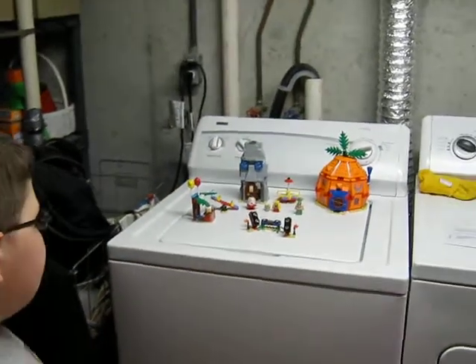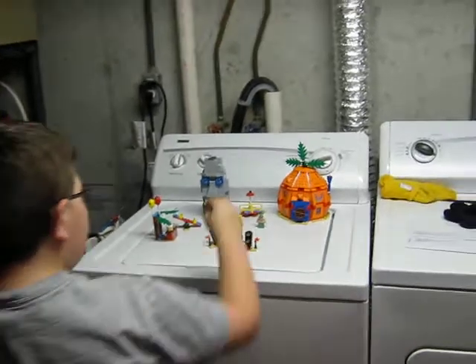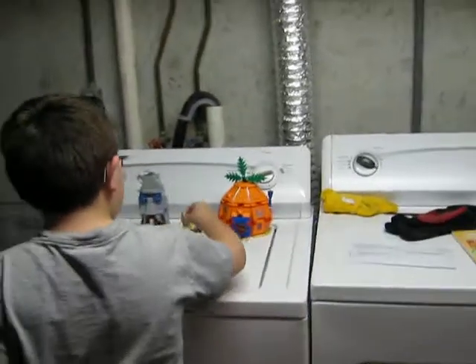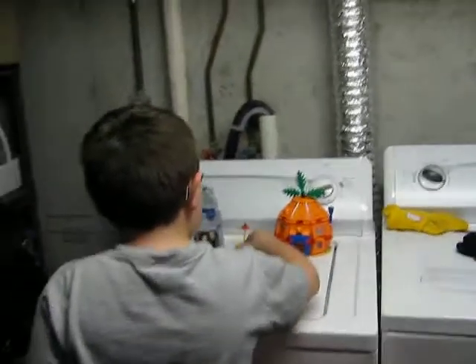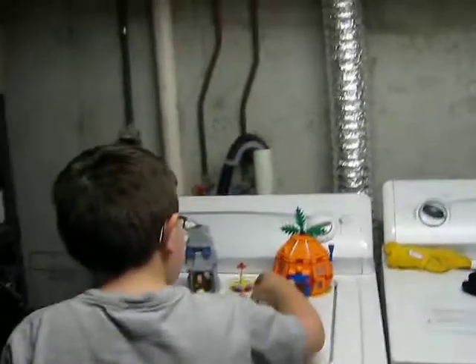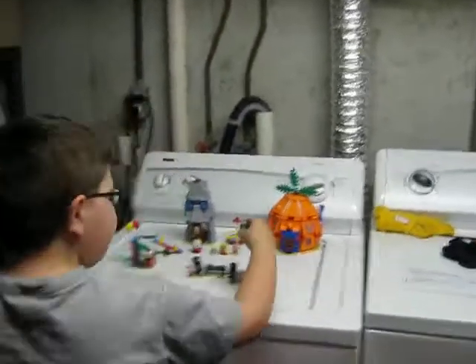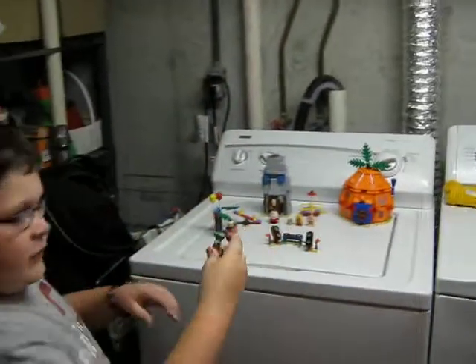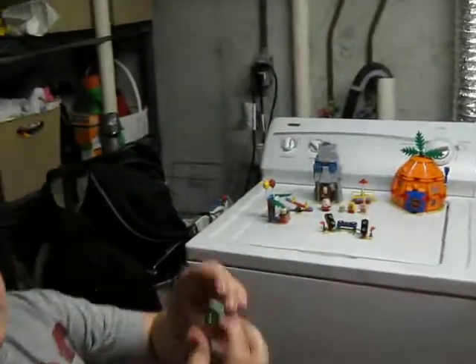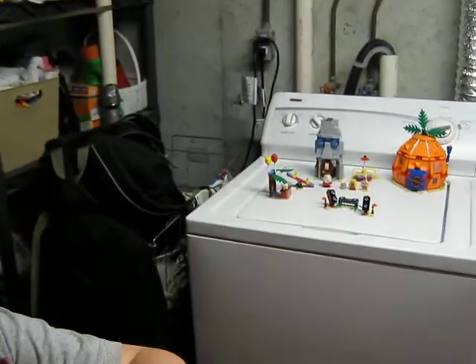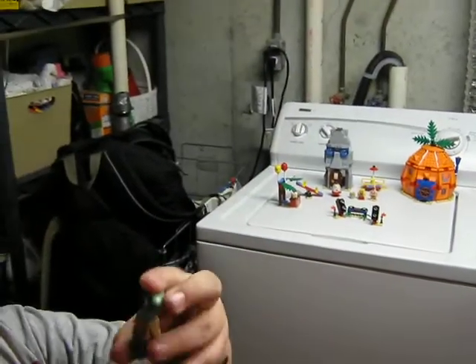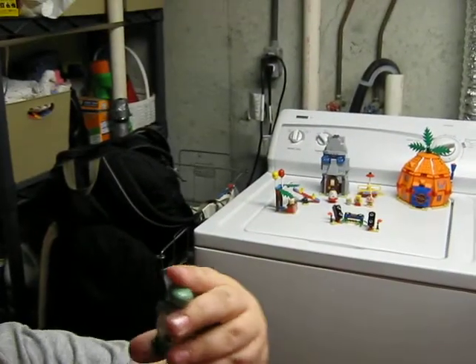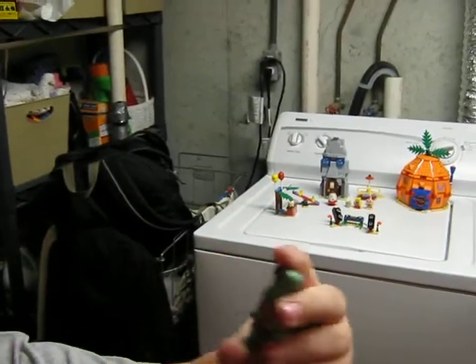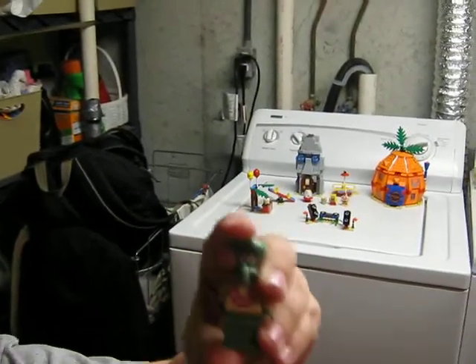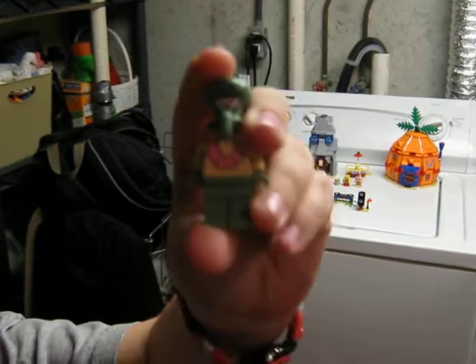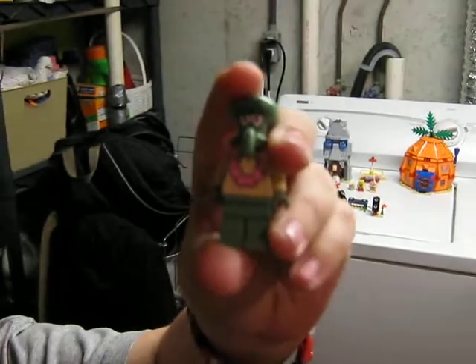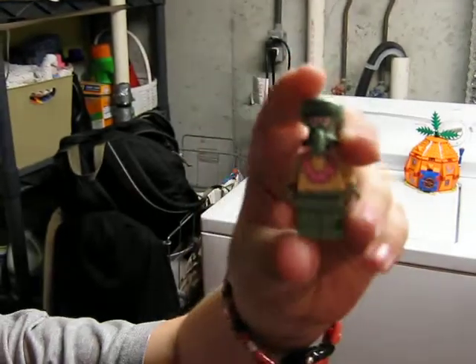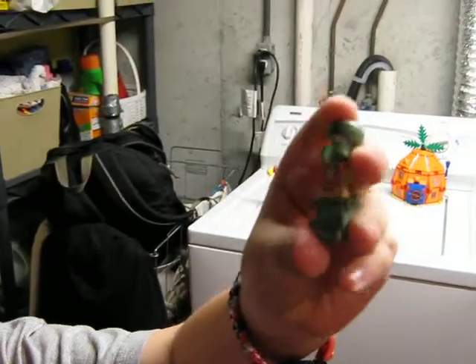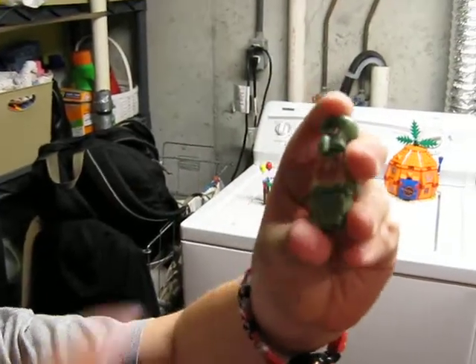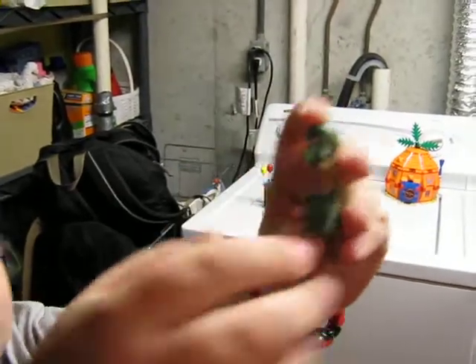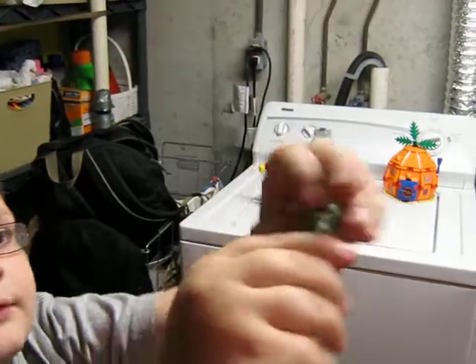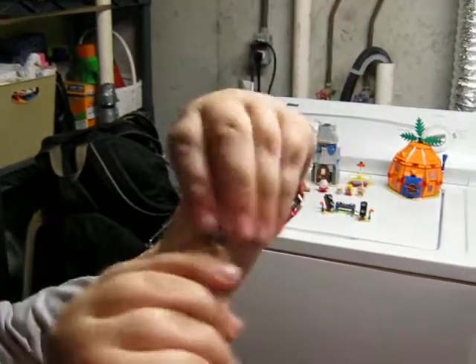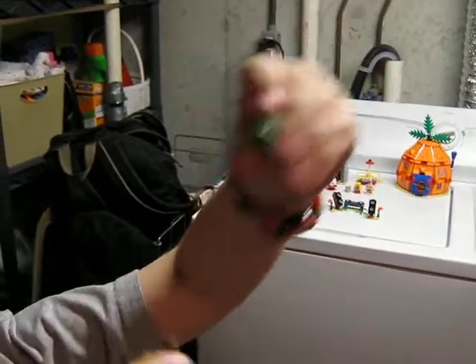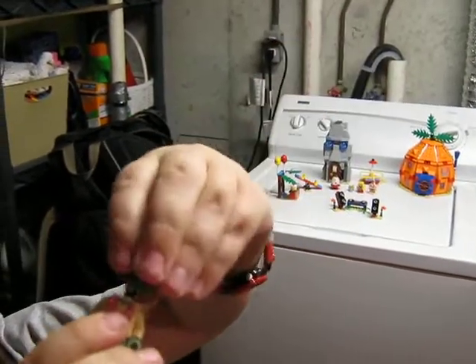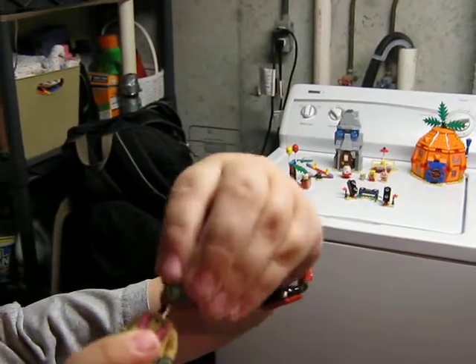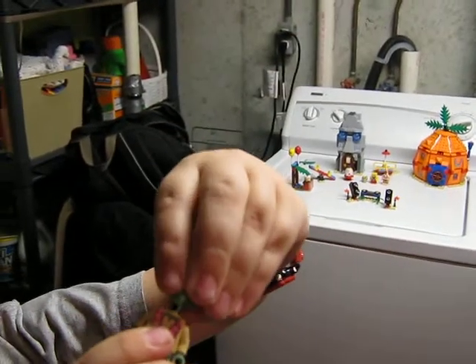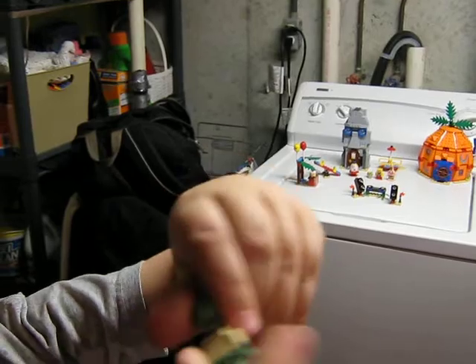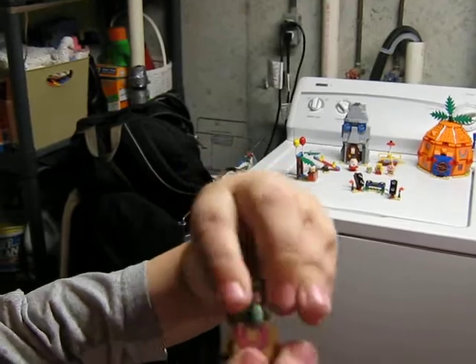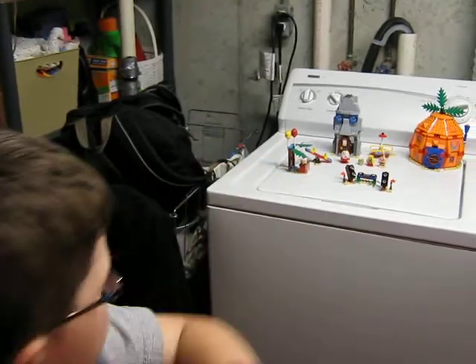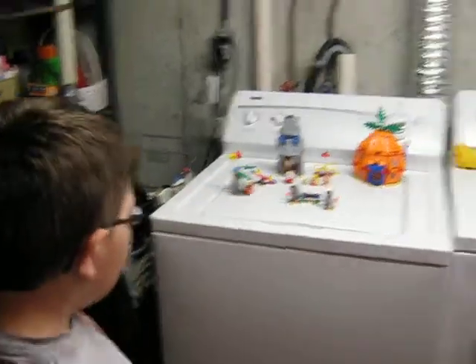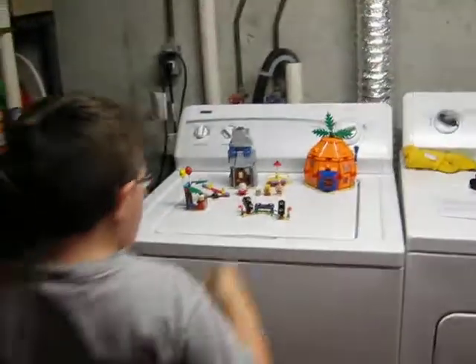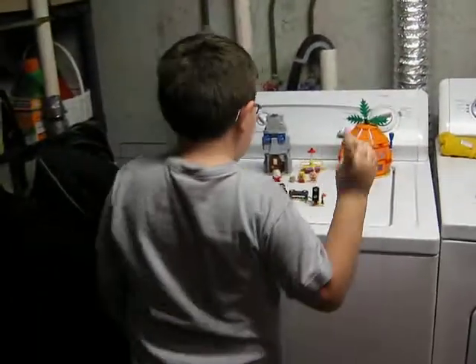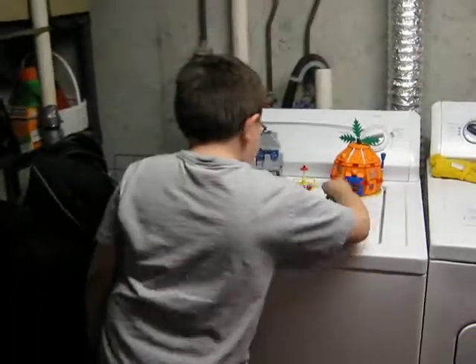And now on to Squidward. Same old head. One of the only sets you can get this version of Squidward in, with the floral necklace. Same old head, one big piece. No back trunks, no pants.